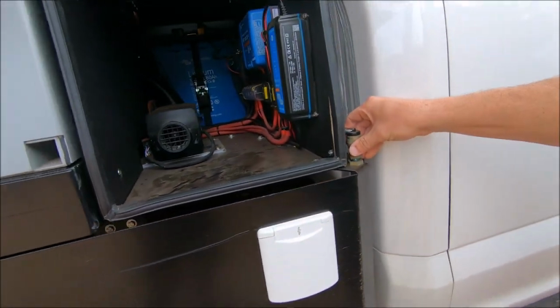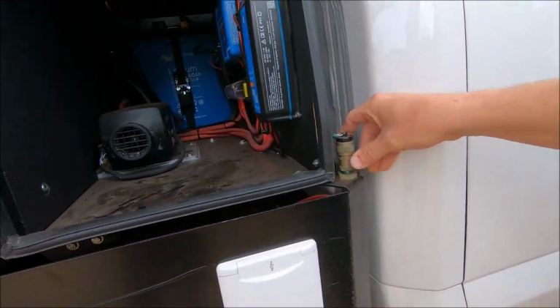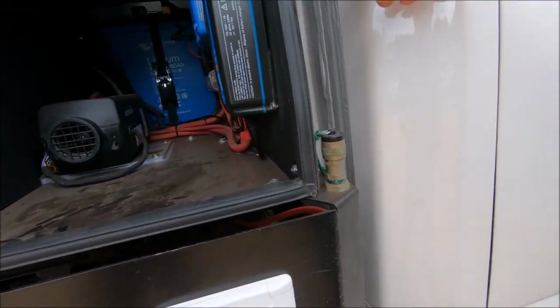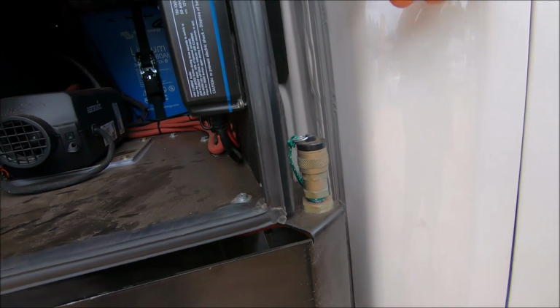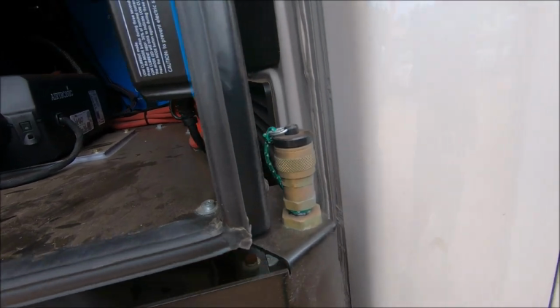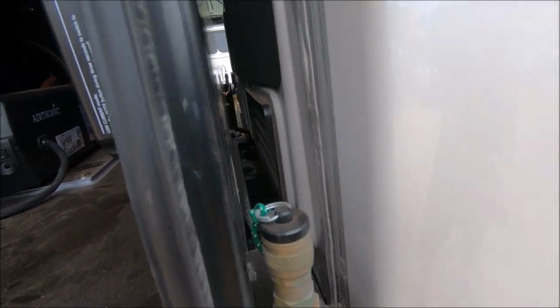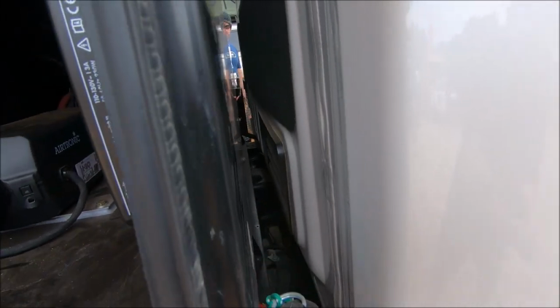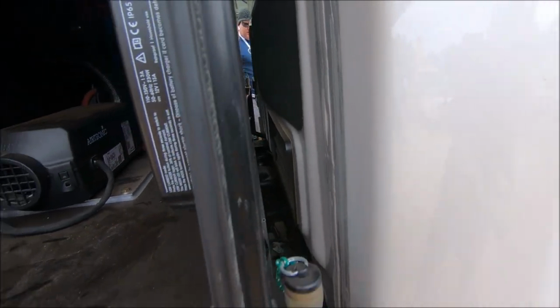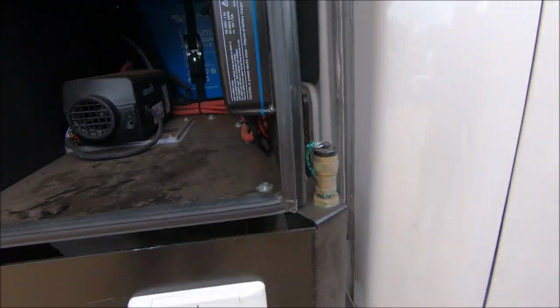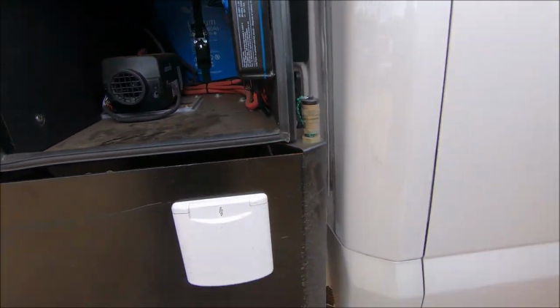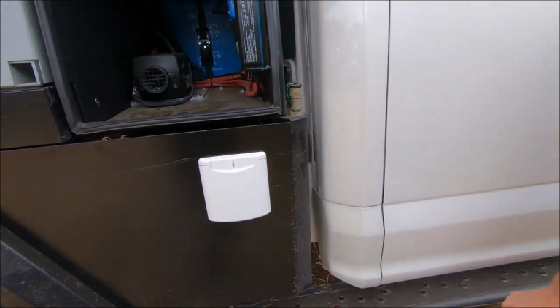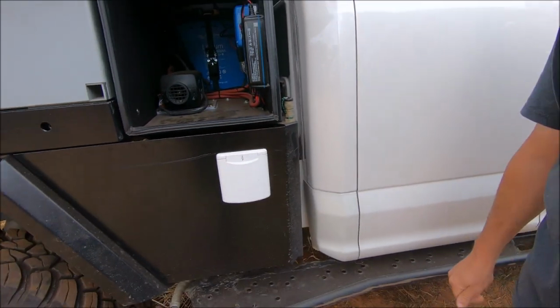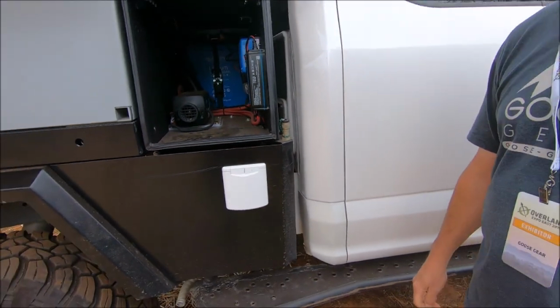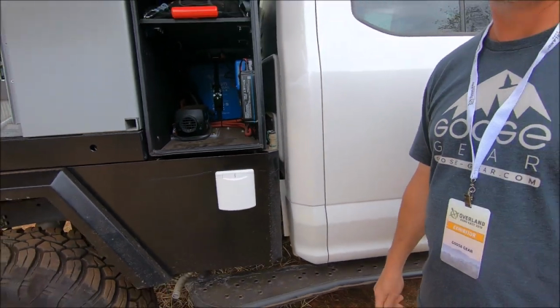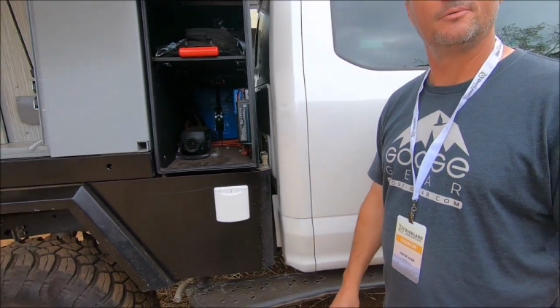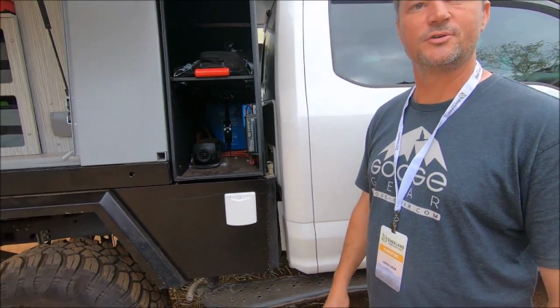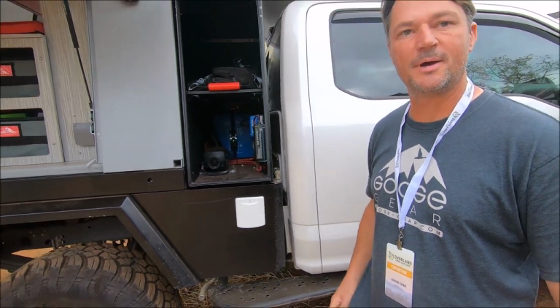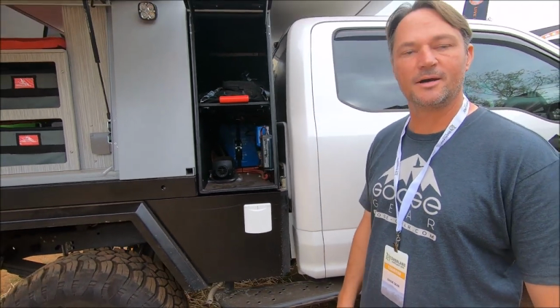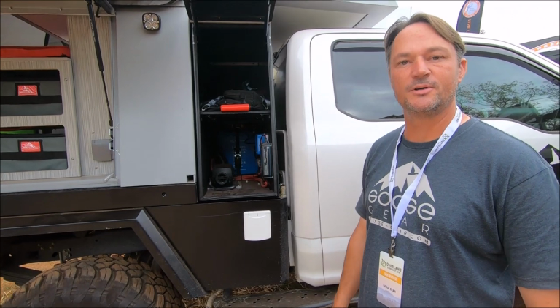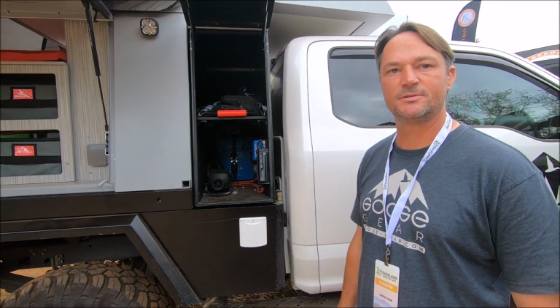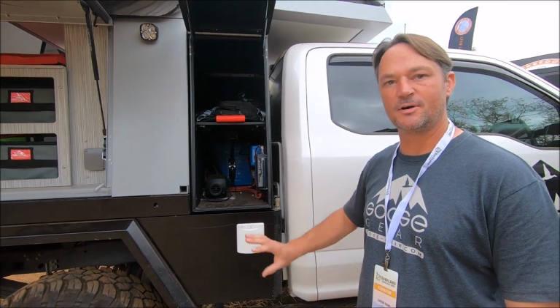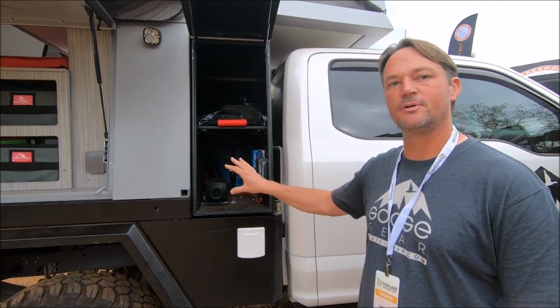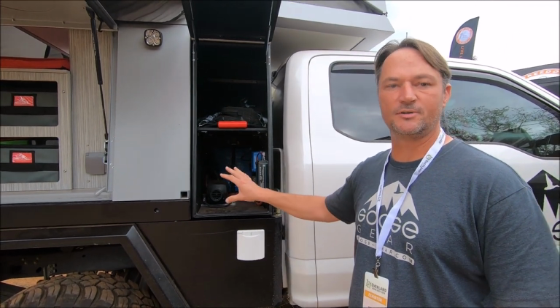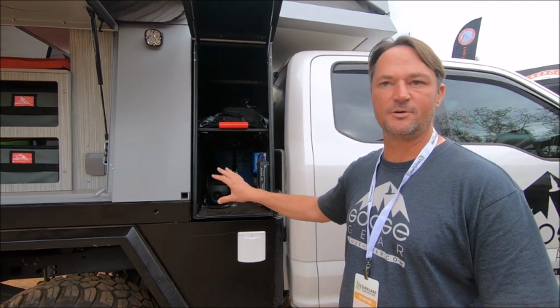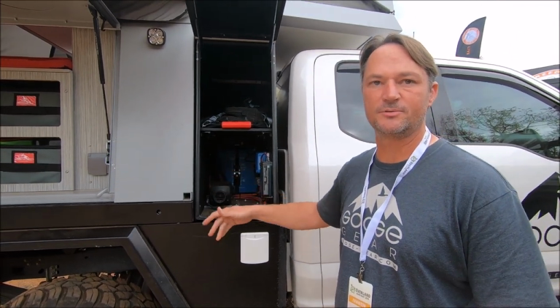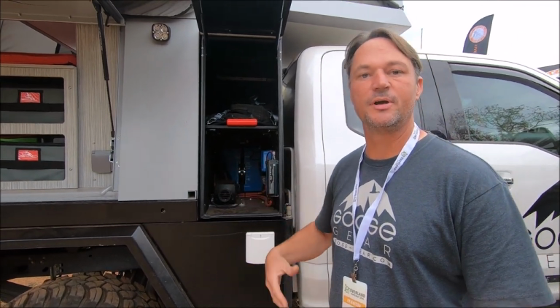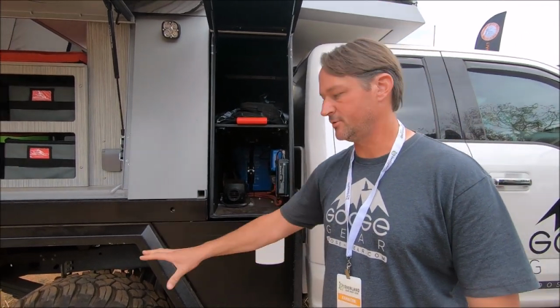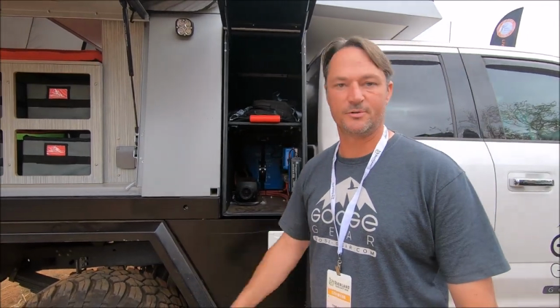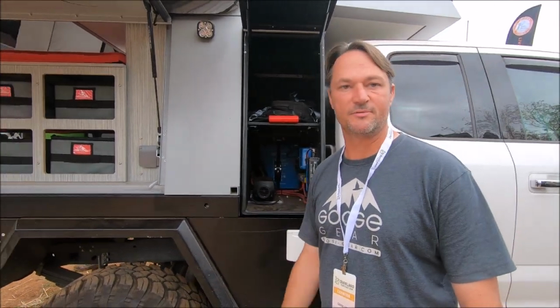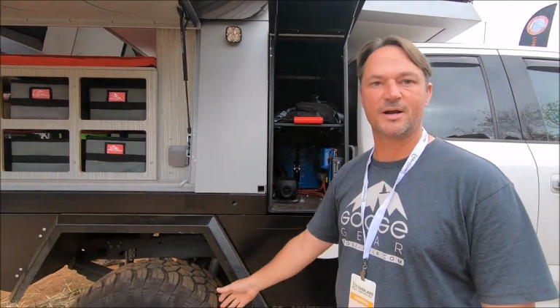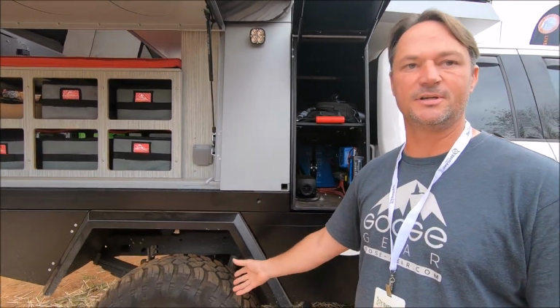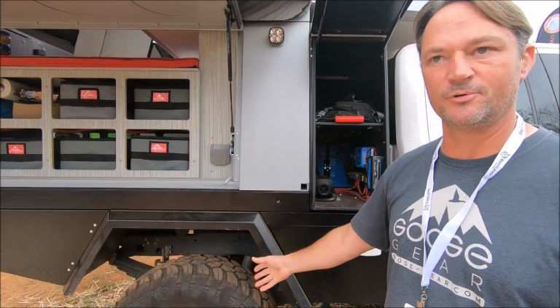We ran air lockers on both sides using Extreme Outback air compressors, and also did an auxiliary air tank — so it's good air capacity, because with 37-inch tires, you need room to air down.